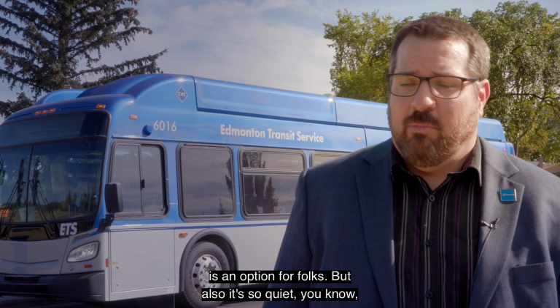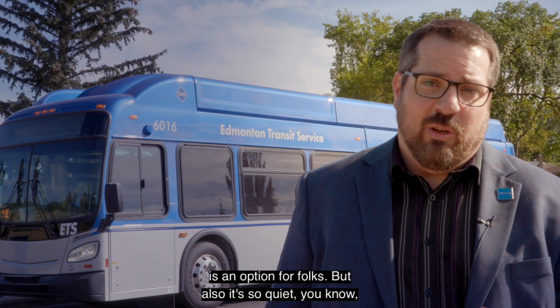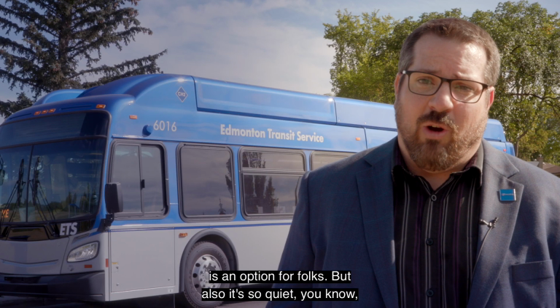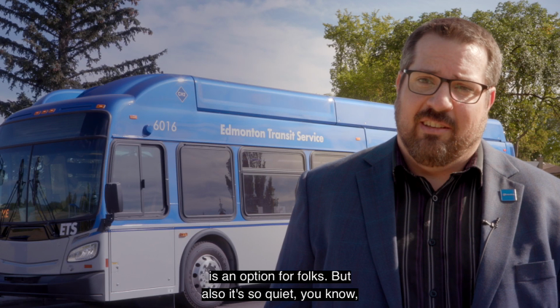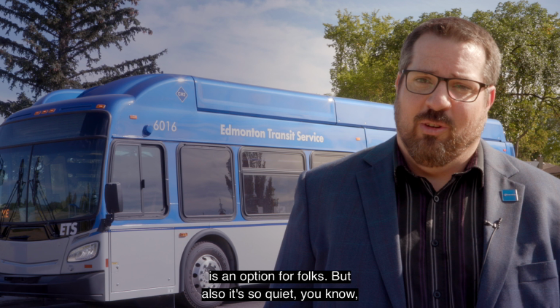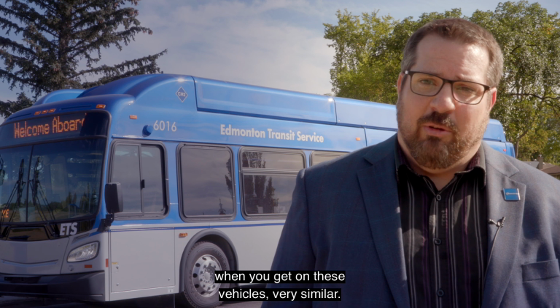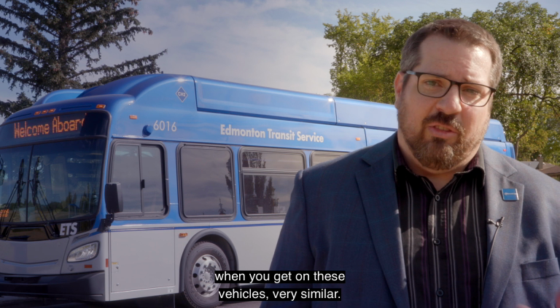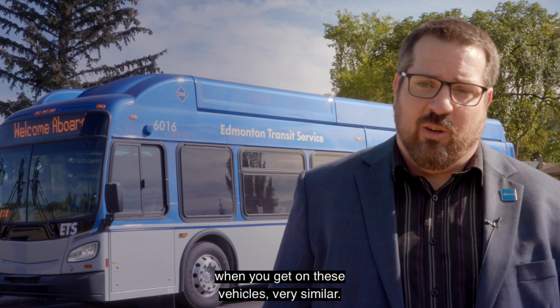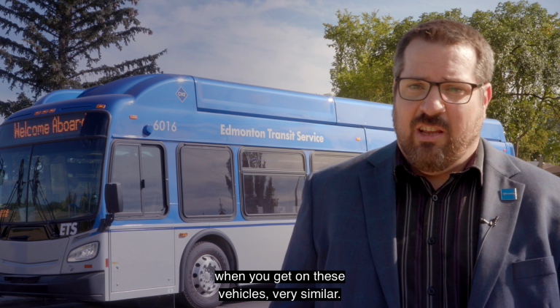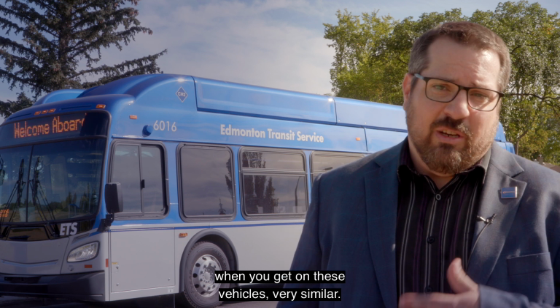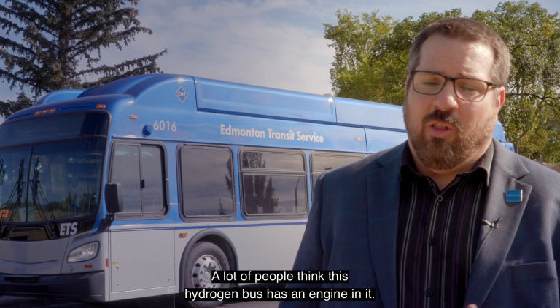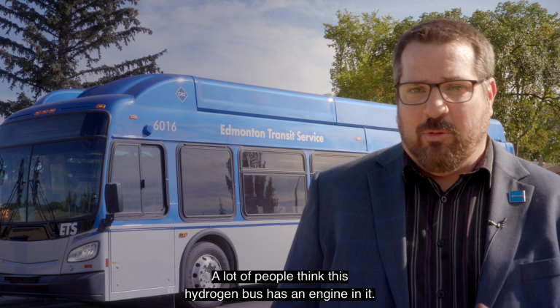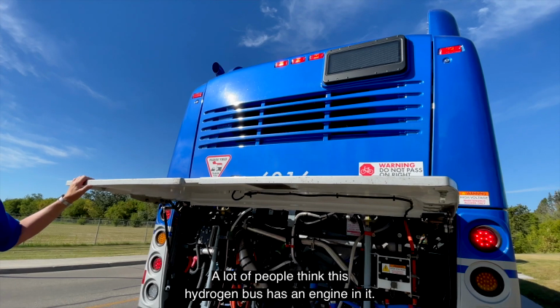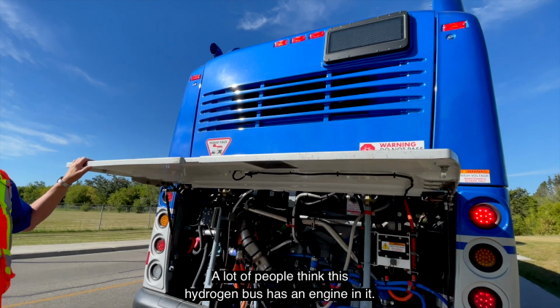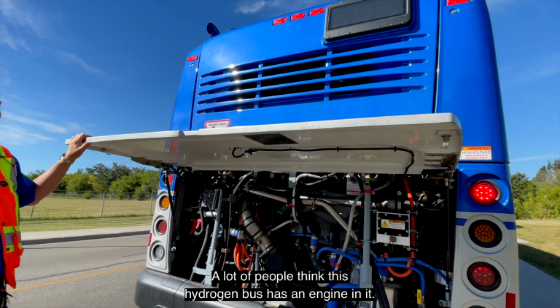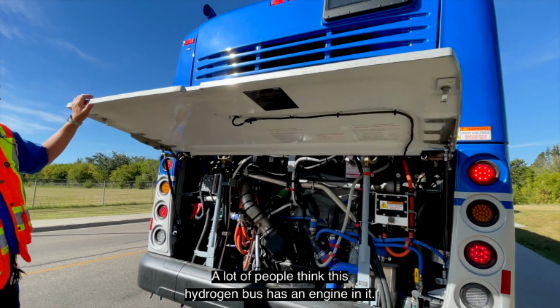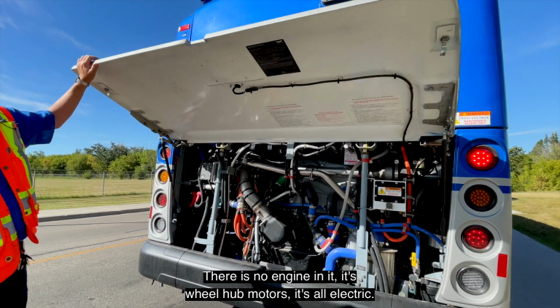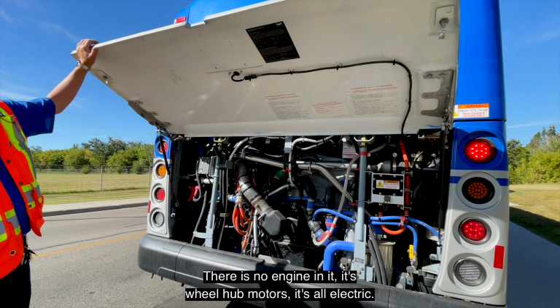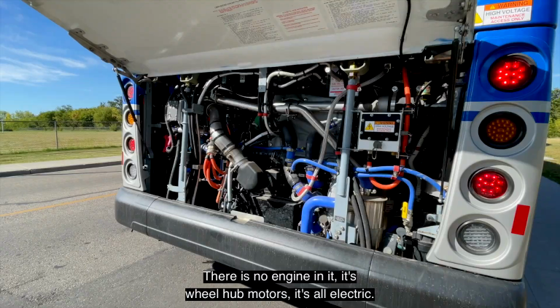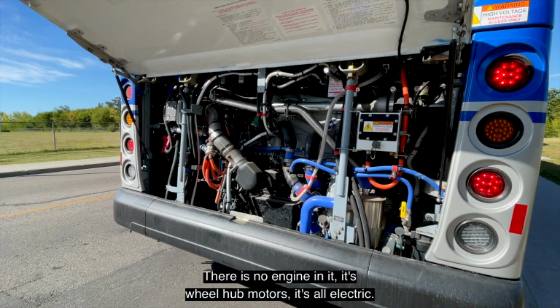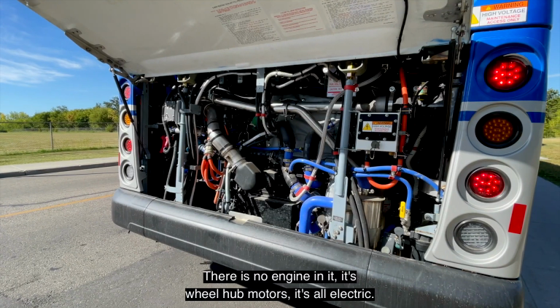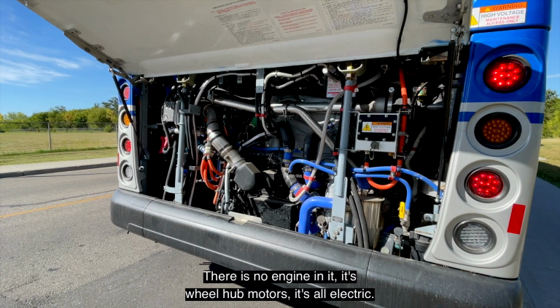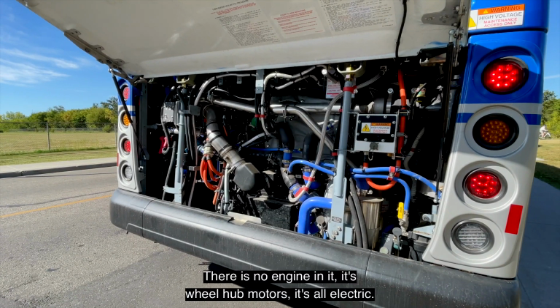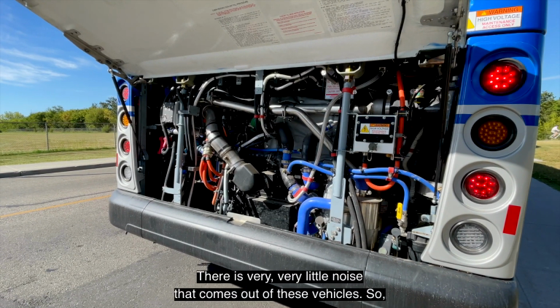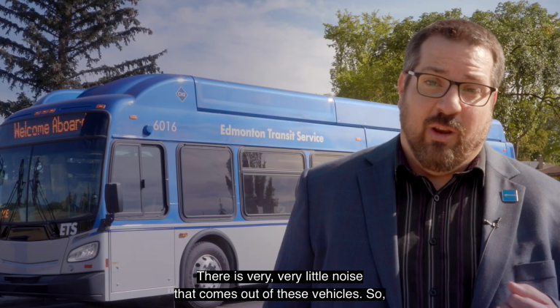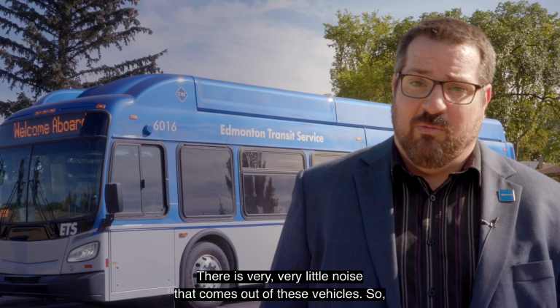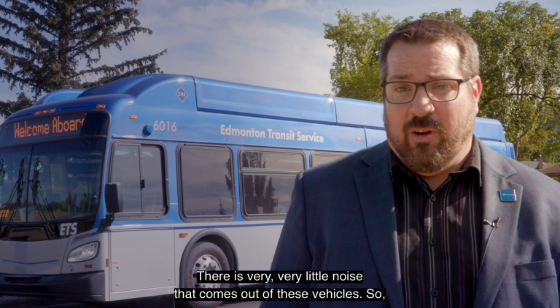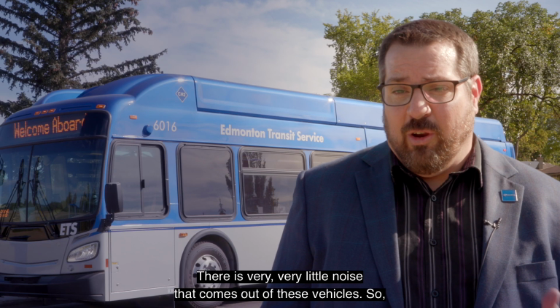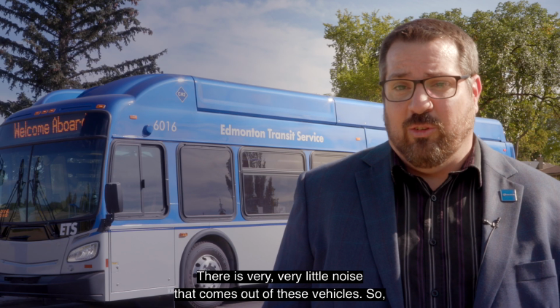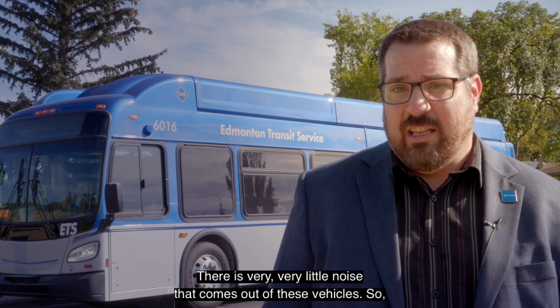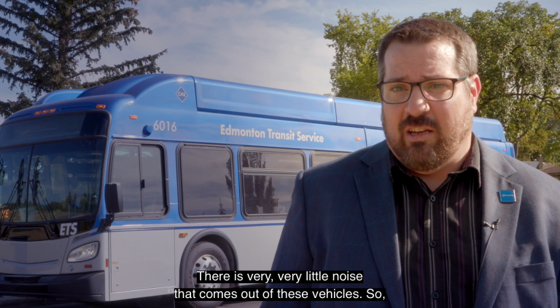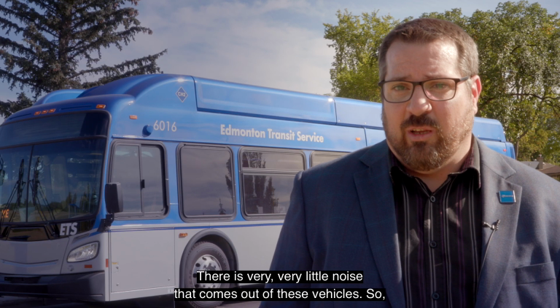But also it's so quiet. When you get on these vehicles — a lot of people think this hydrogen bus has an engine in it, but there is no engine in it. It's wheel hub motors, it's all electric. There is very, very little noise that comes out of these vehicles.